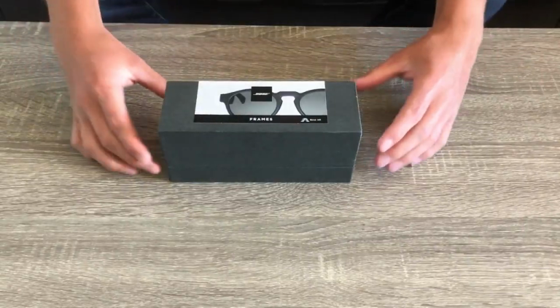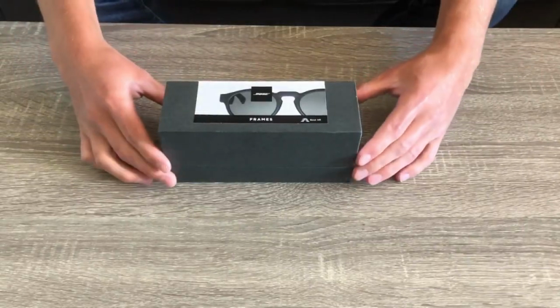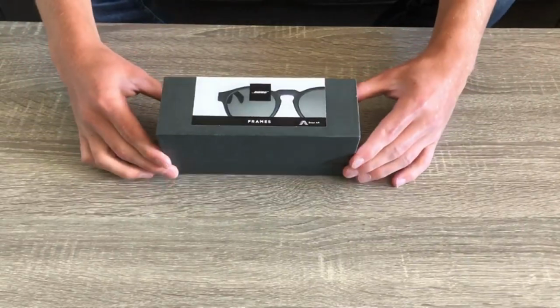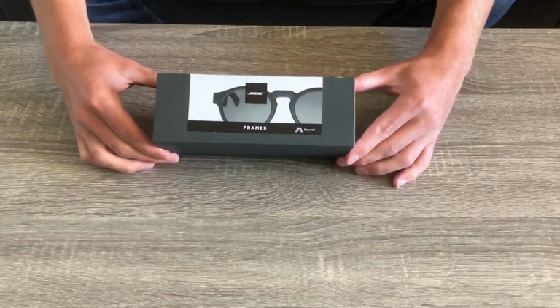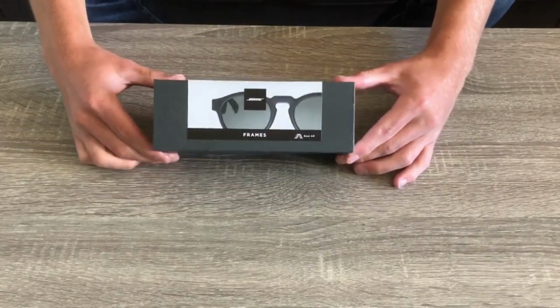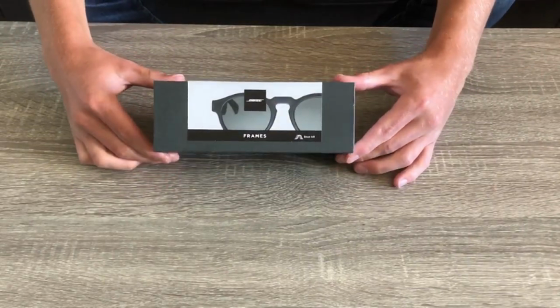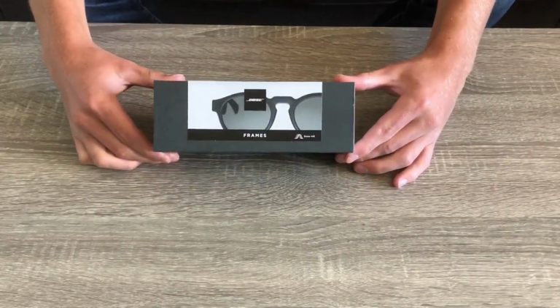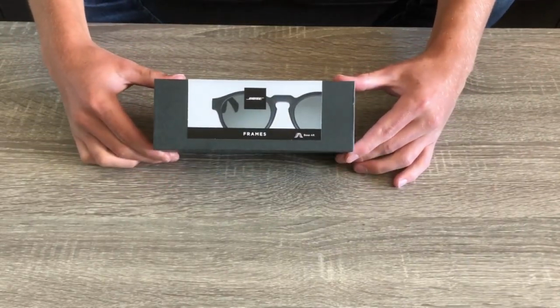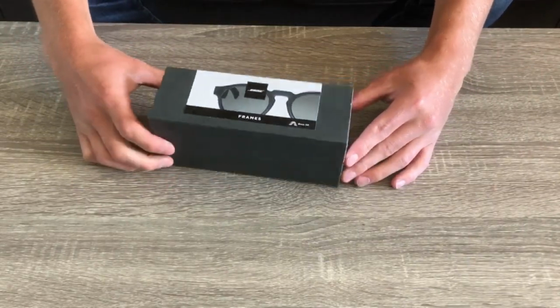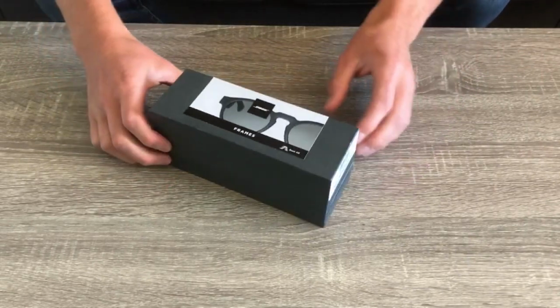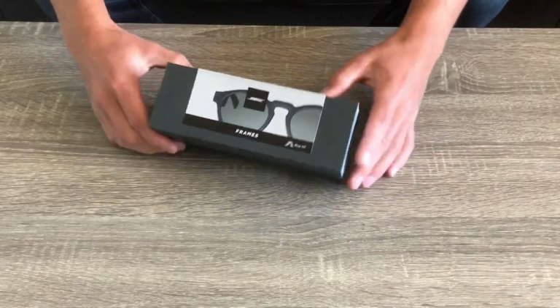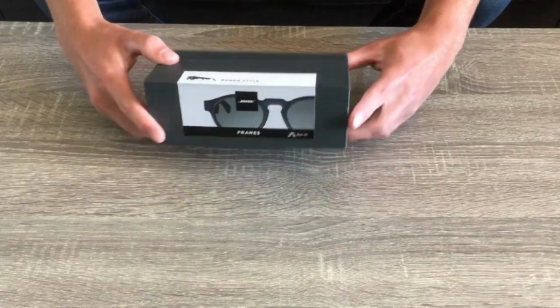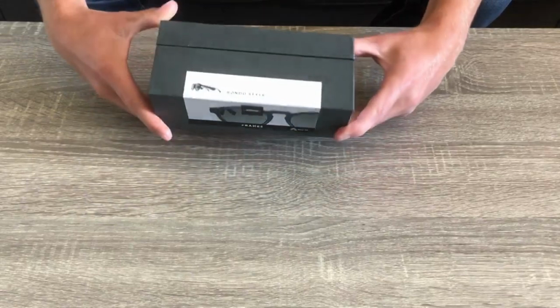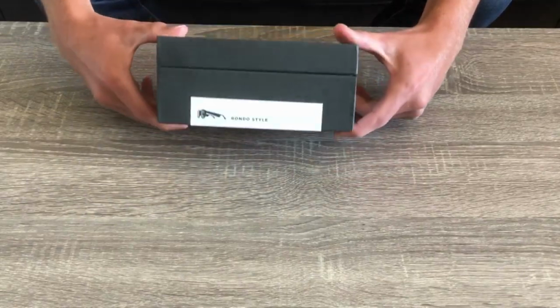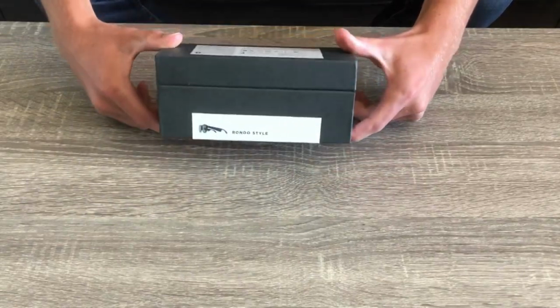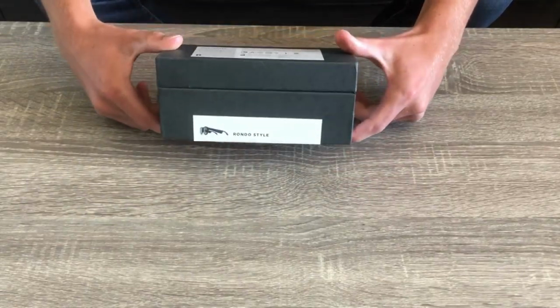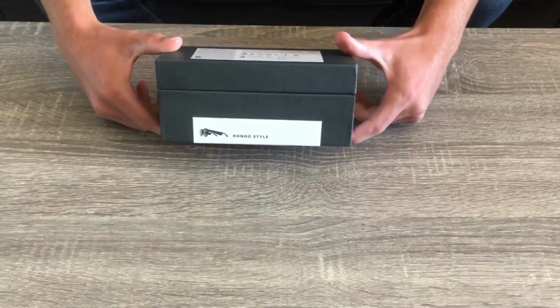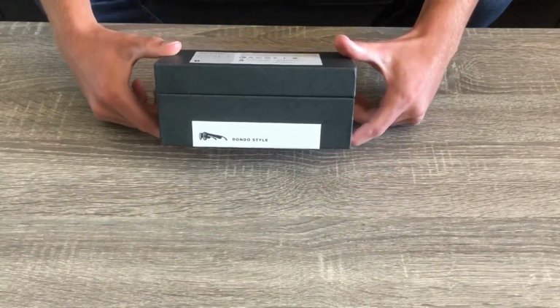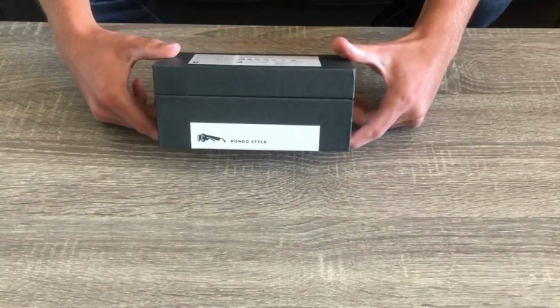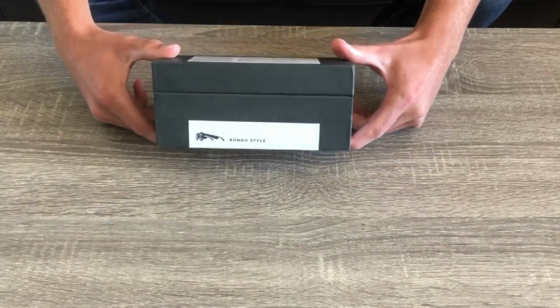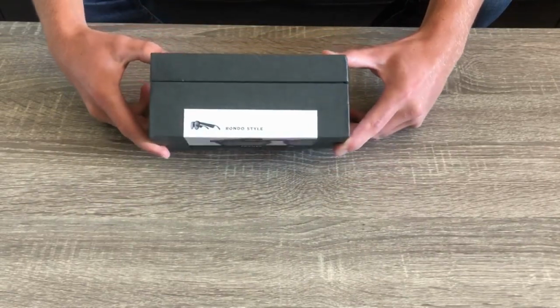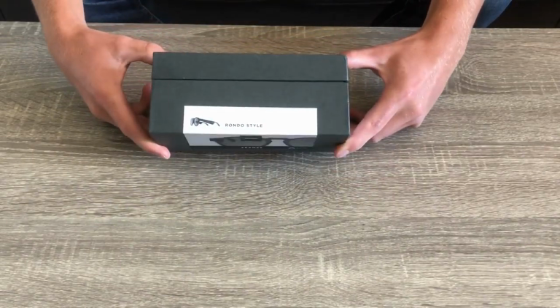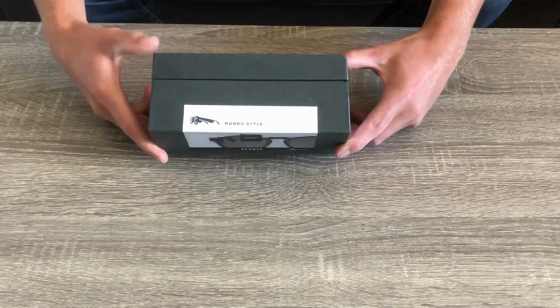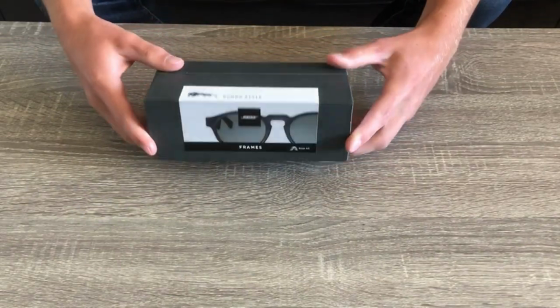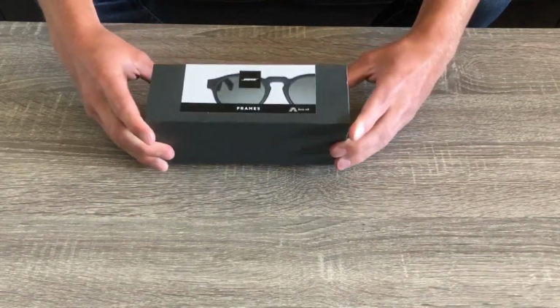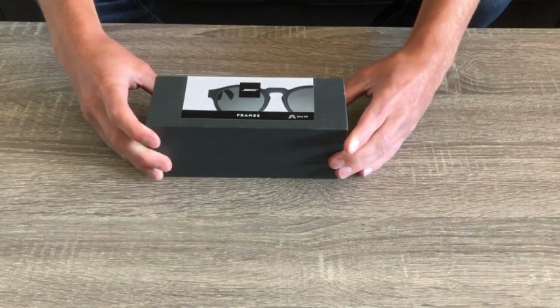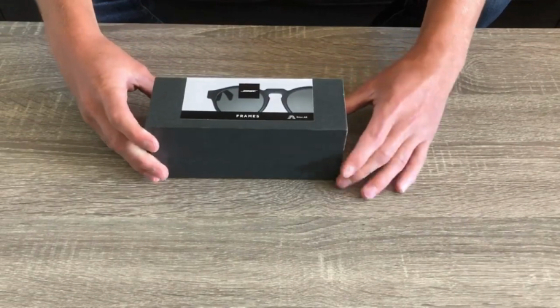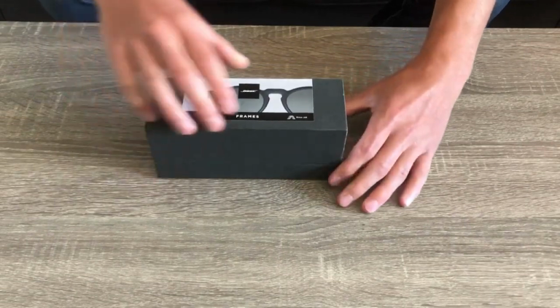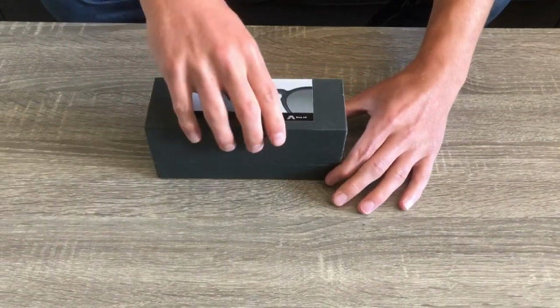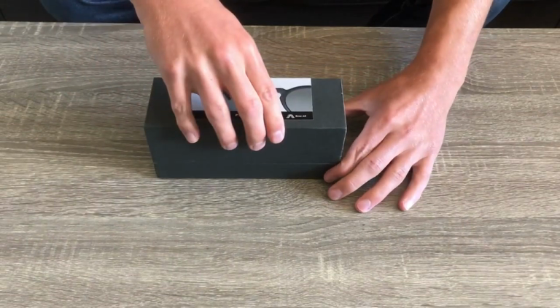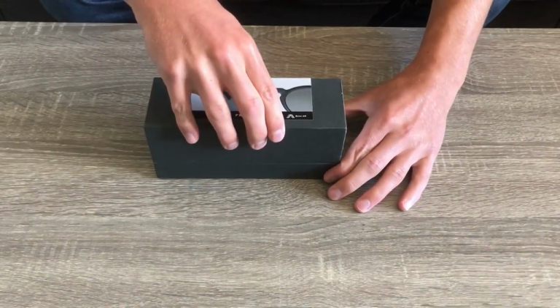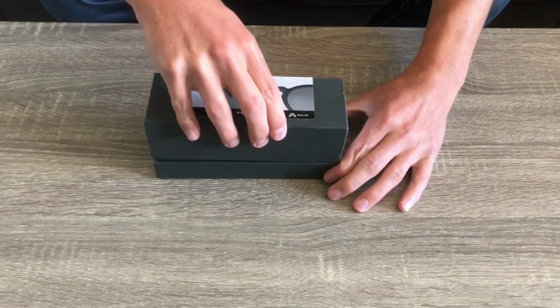What's up guys, welcome back to another video. If you're new to the channel, my name is Gino, and I review speakers and headphones so that you can make the right purchase for your situation.